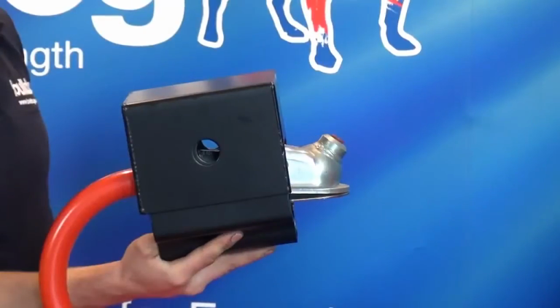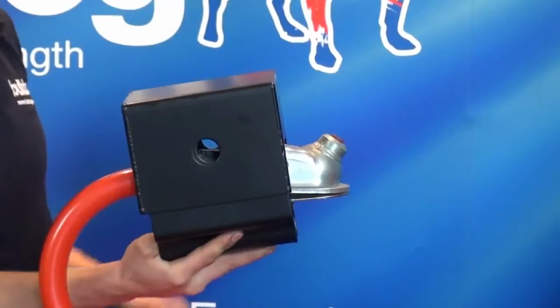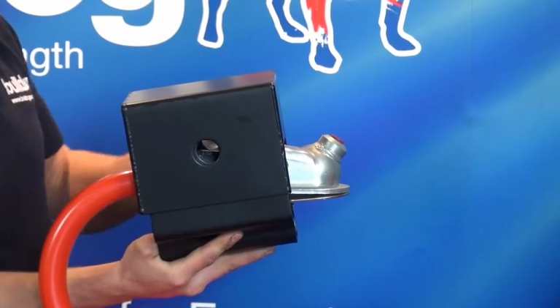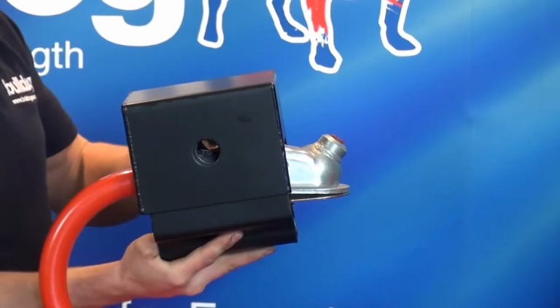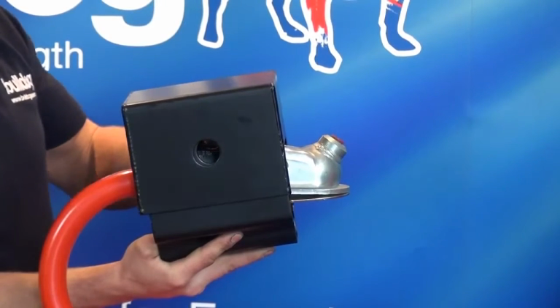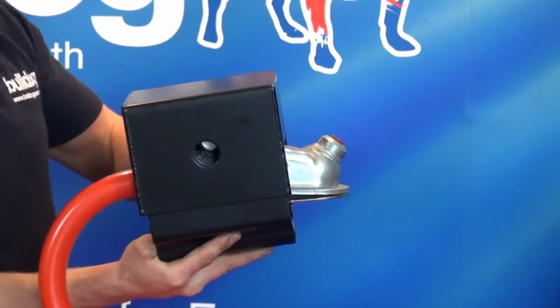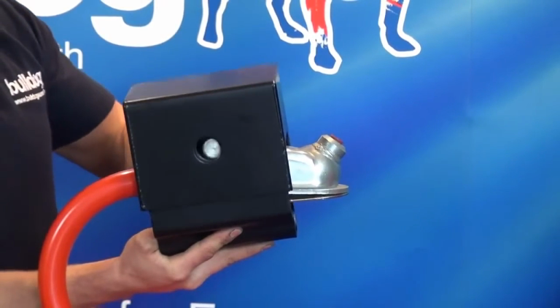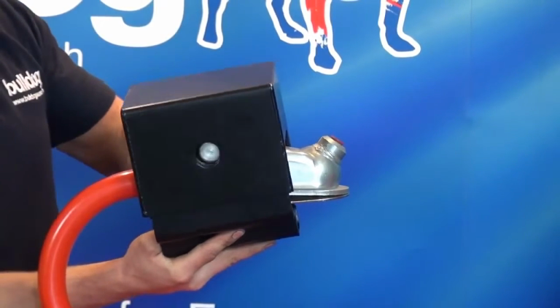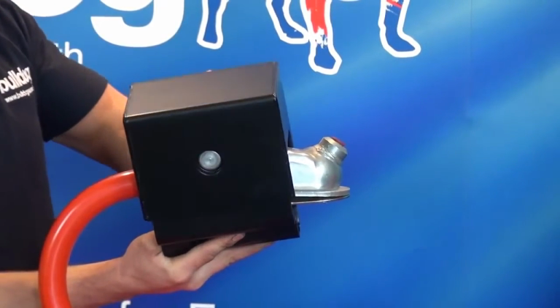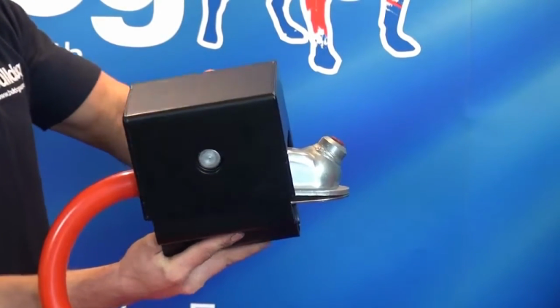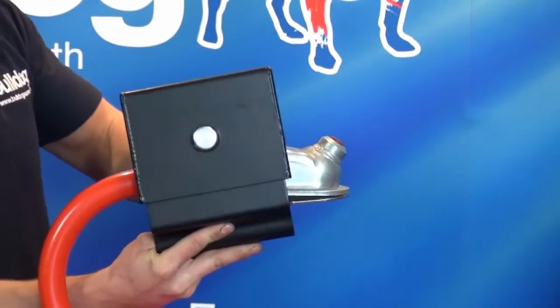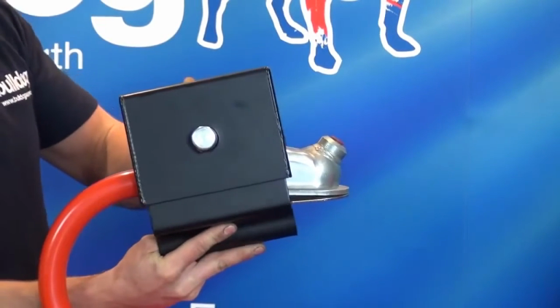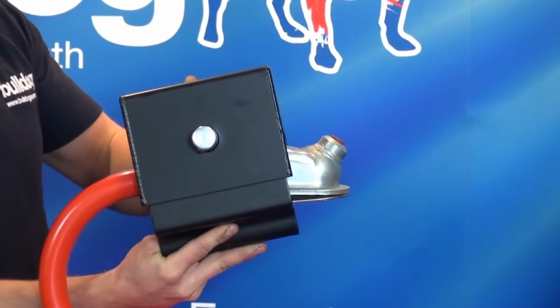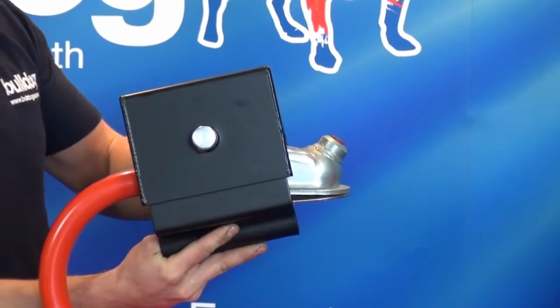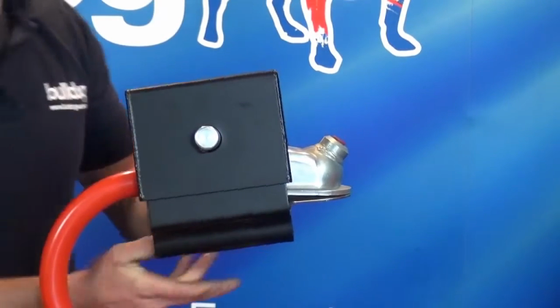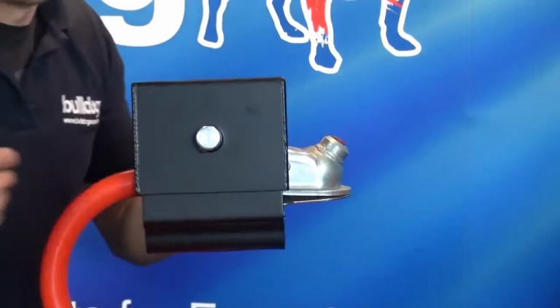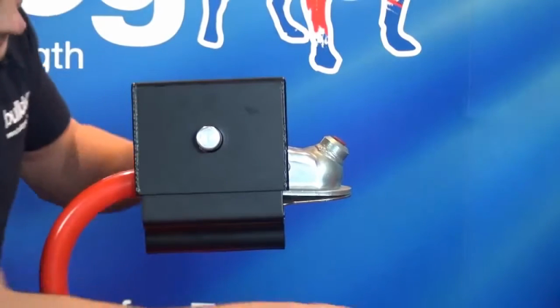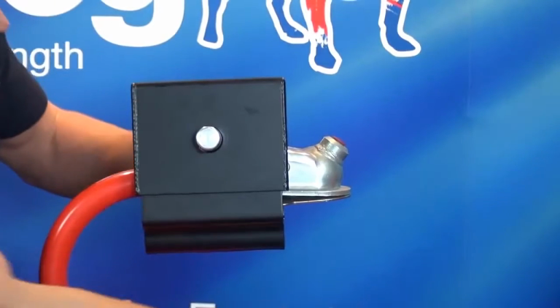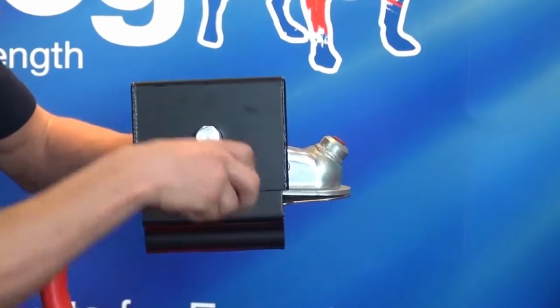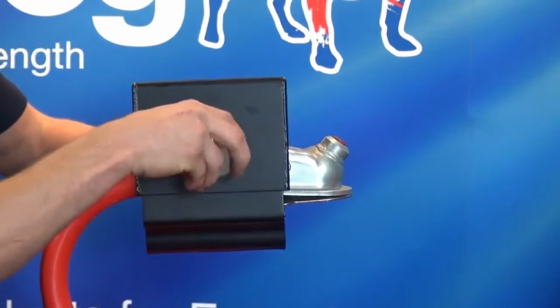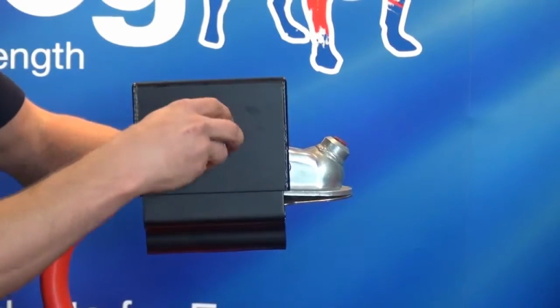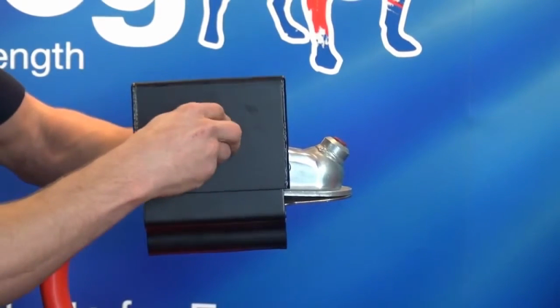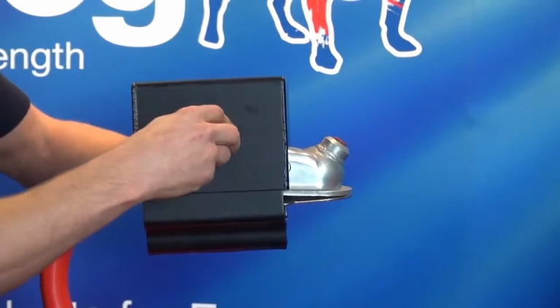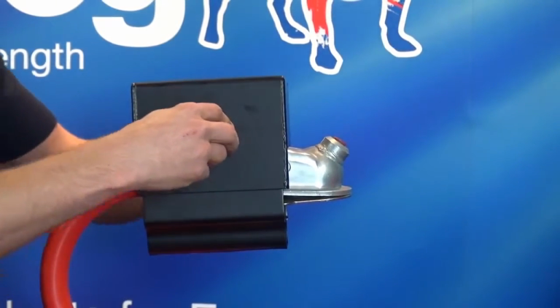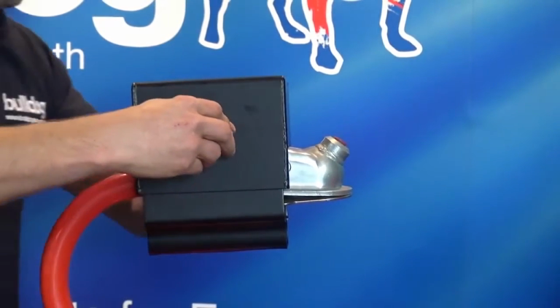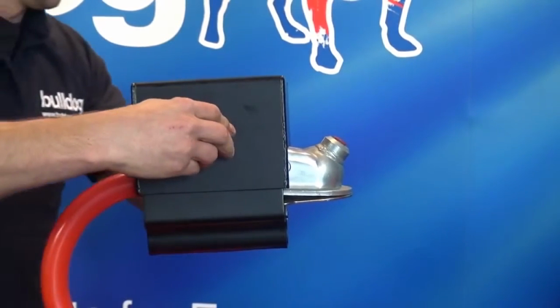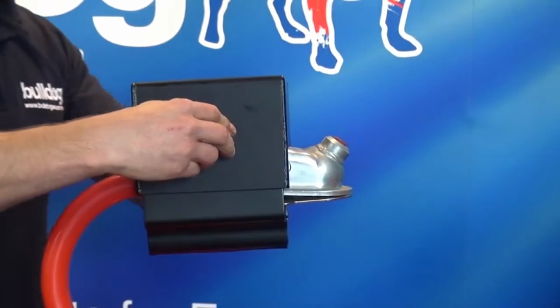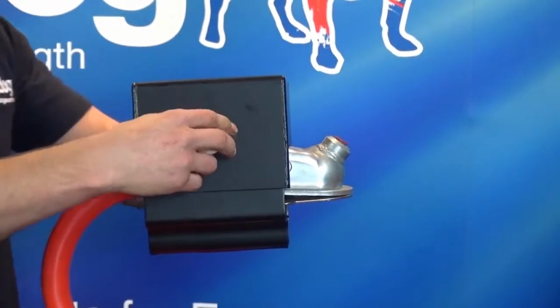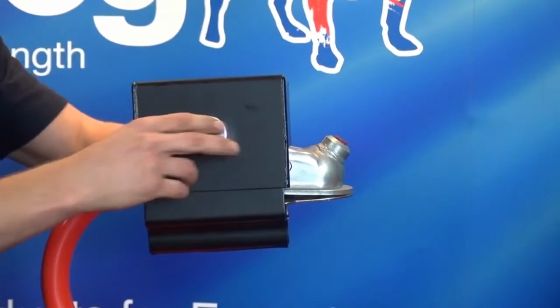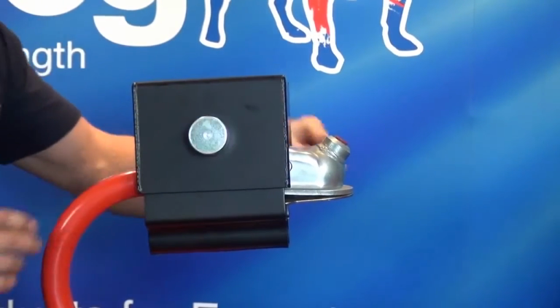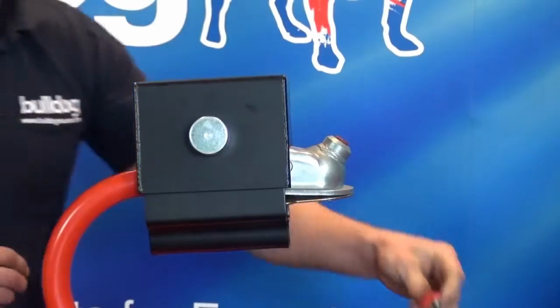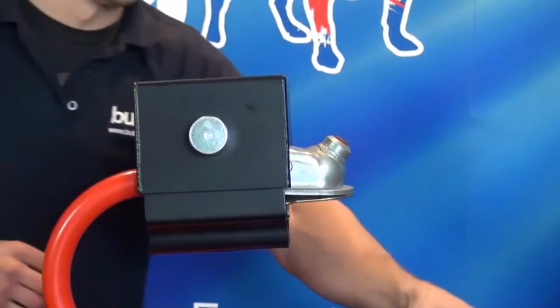Insert the locking bolt. Push the cup over the end of the locking bolt and turn the key a quarter of a turn in a clockwise direction.